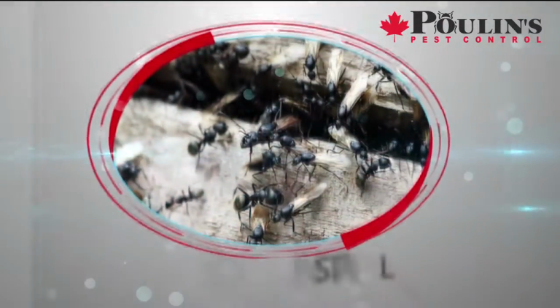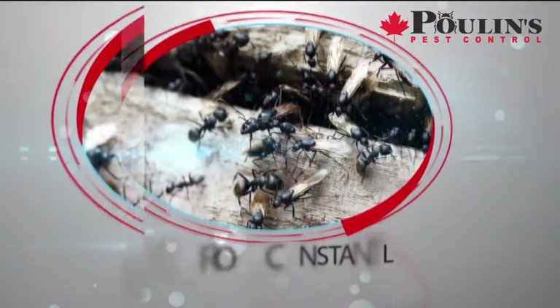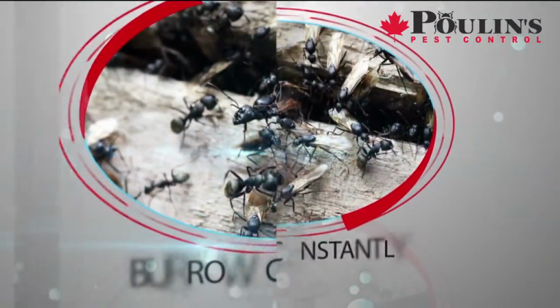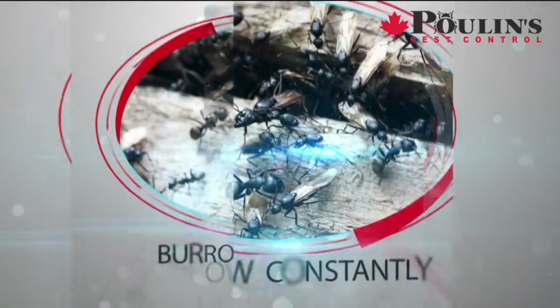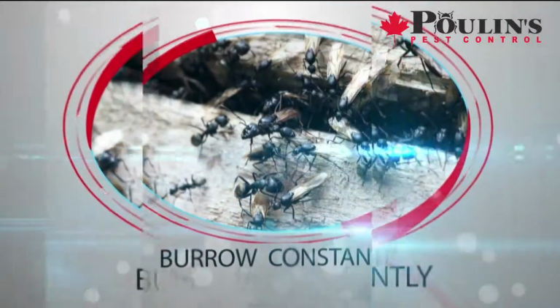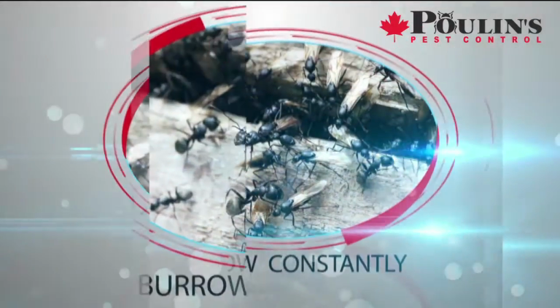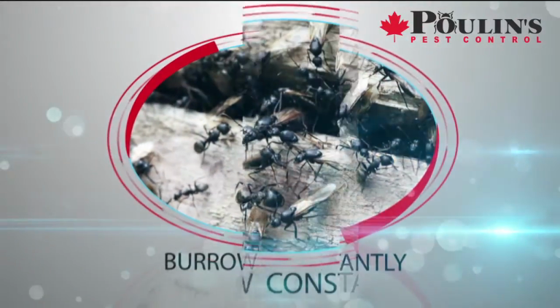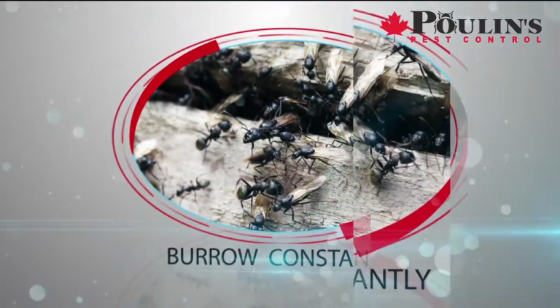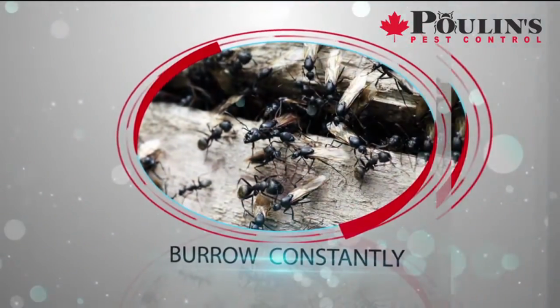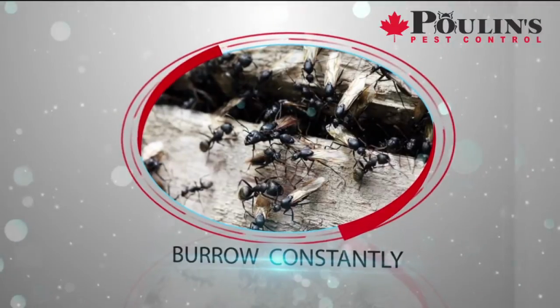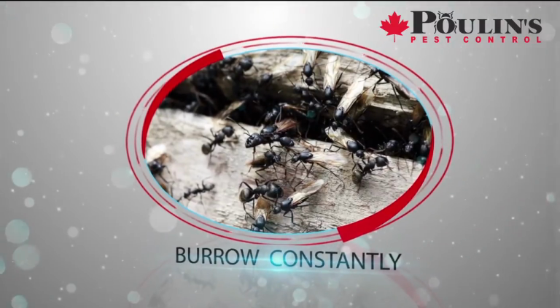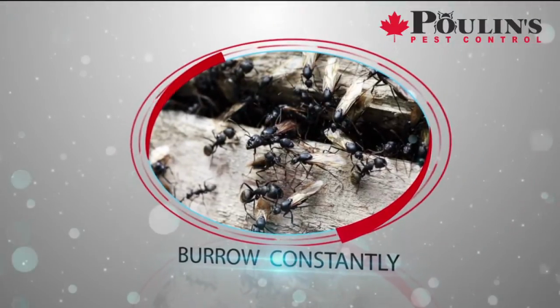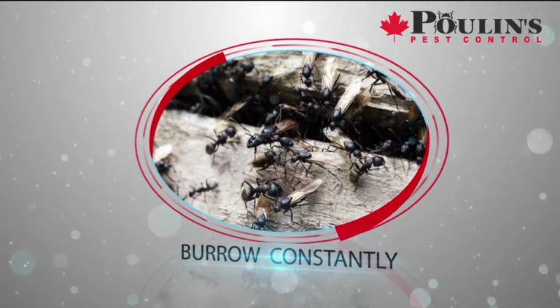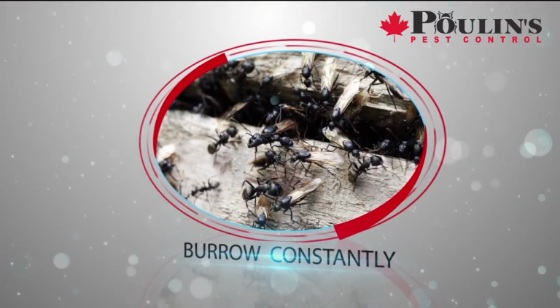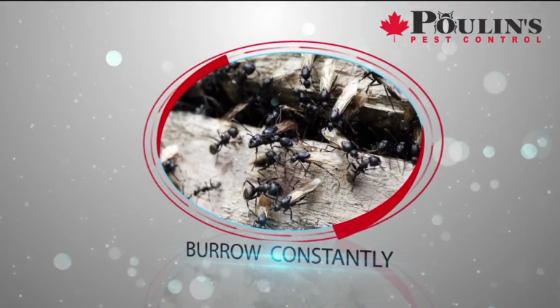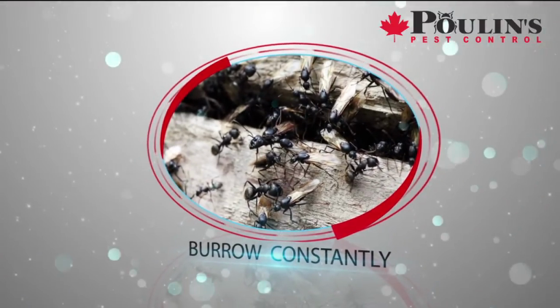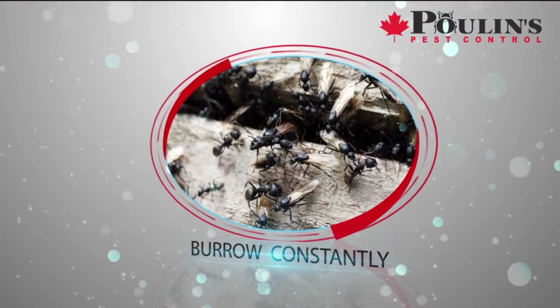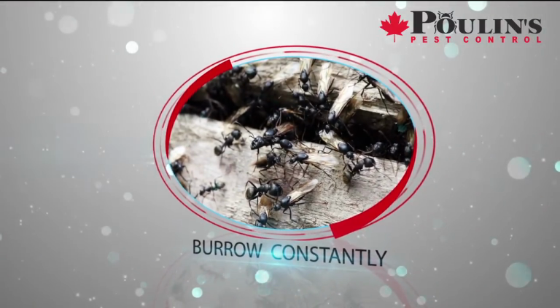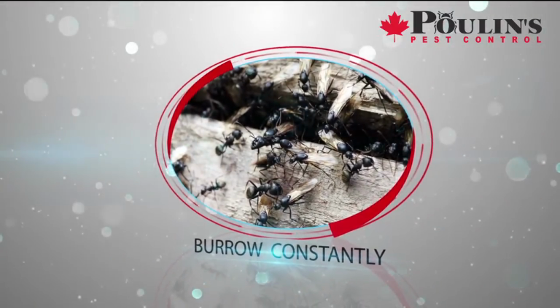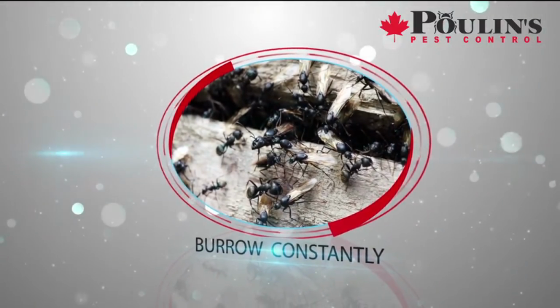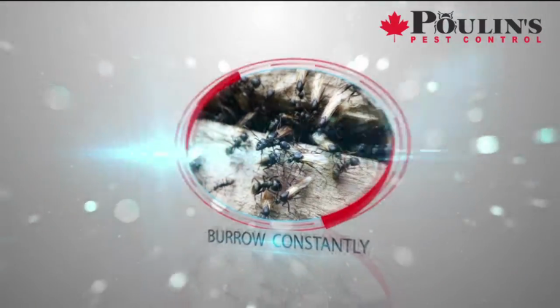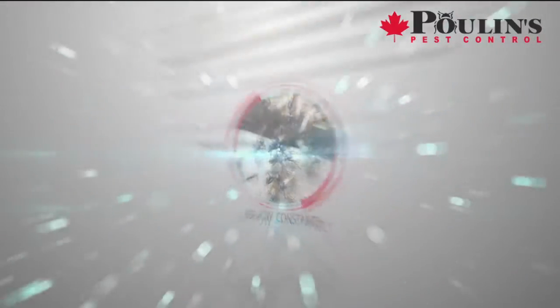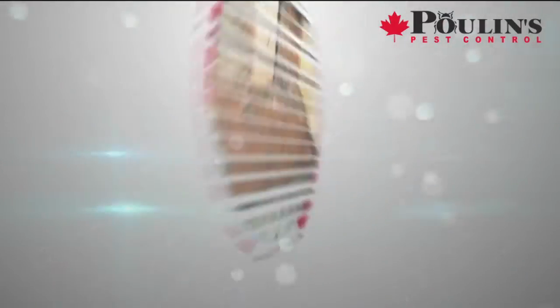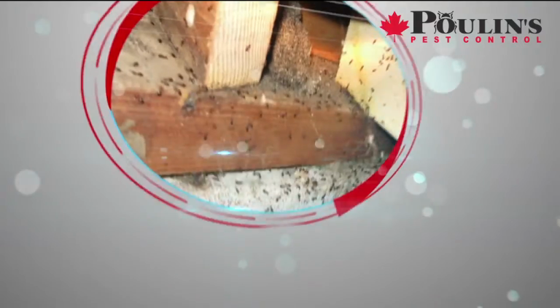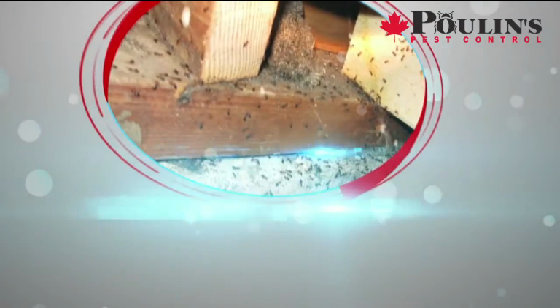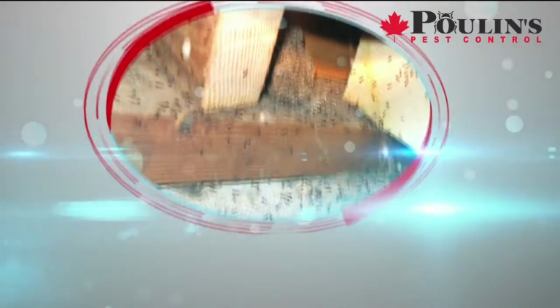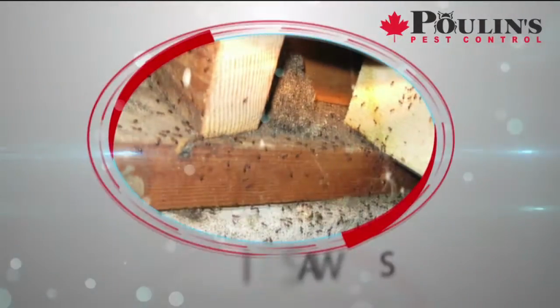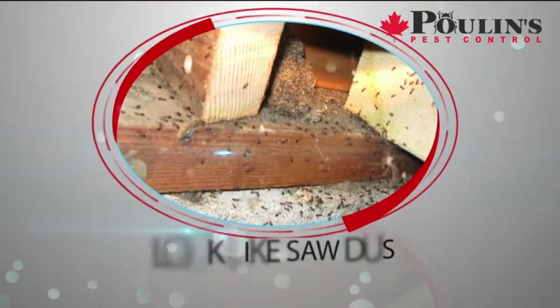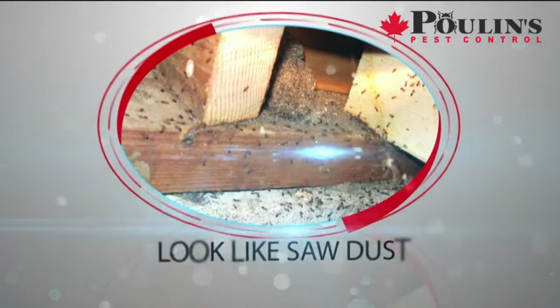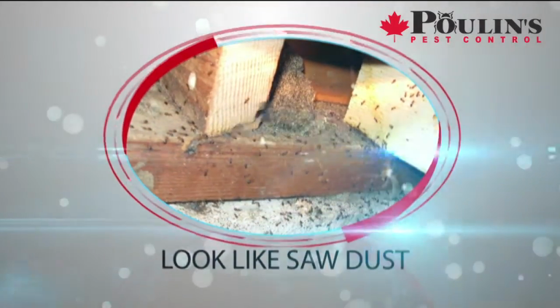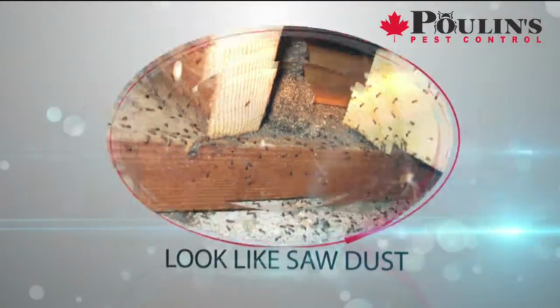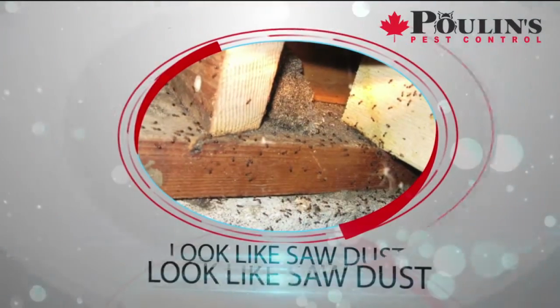They'll burrow constantly as the nest expands and push the wood that they remove from their tunnels out of the board. Often, you'll find cone-shaped piles of these cast-offs along the floor near the nest. This usually looks like sawdust.